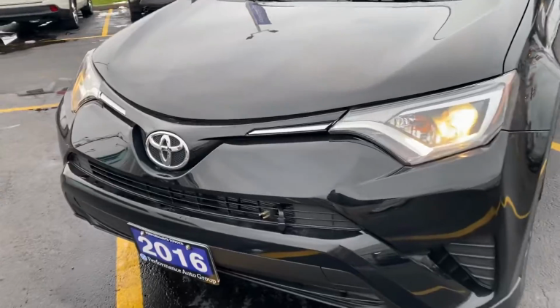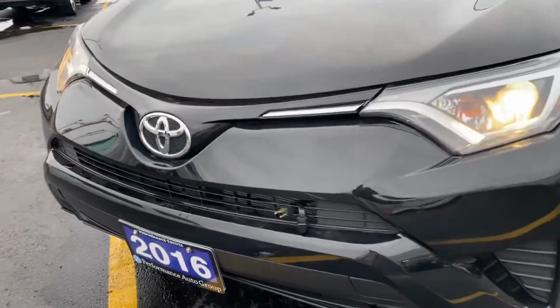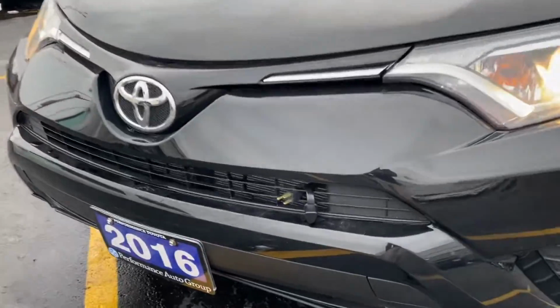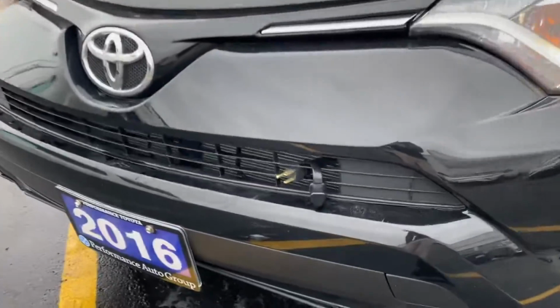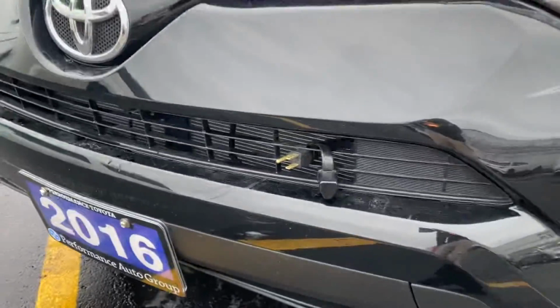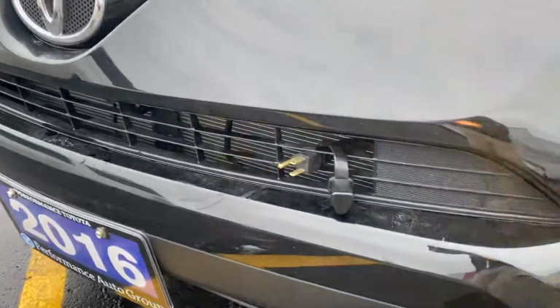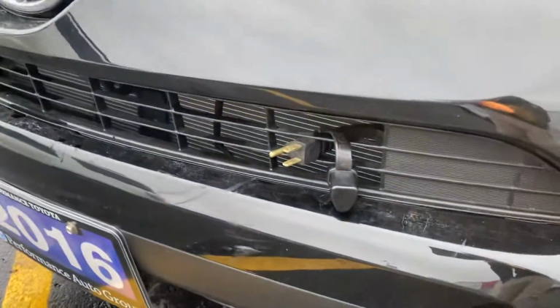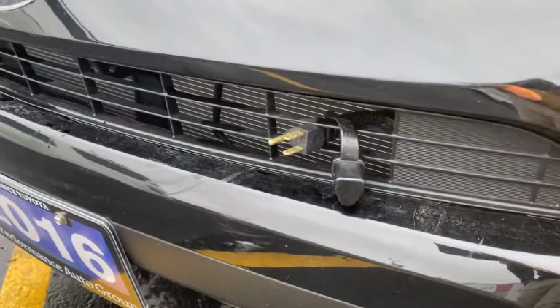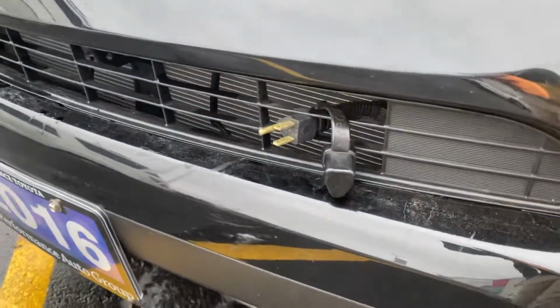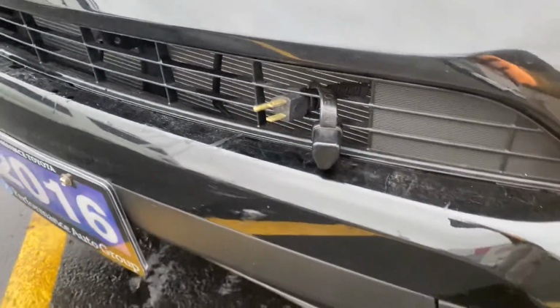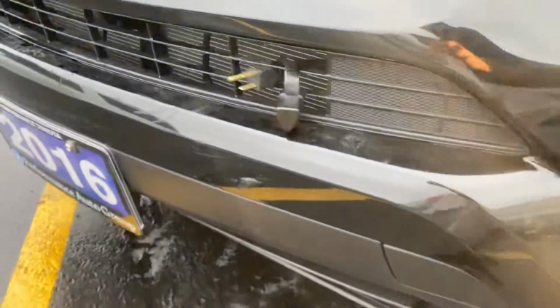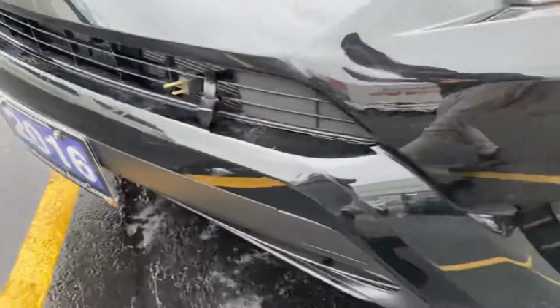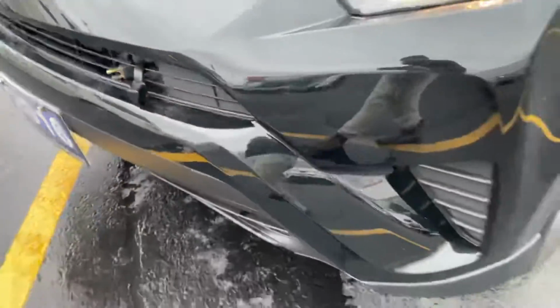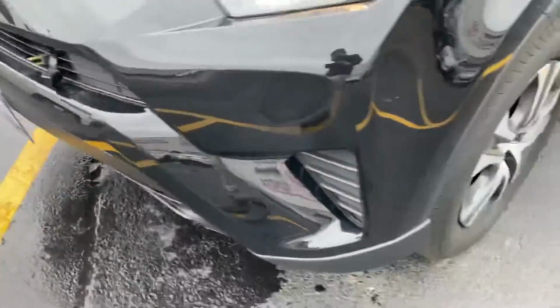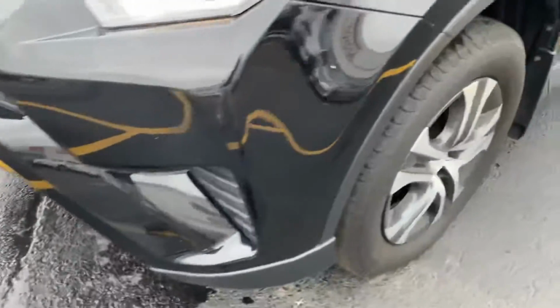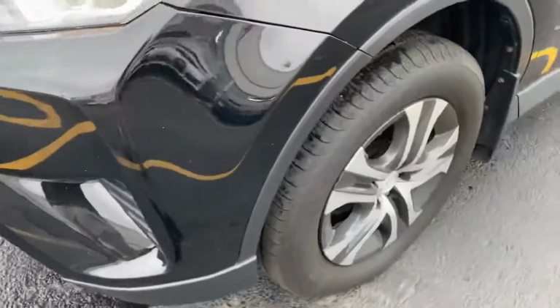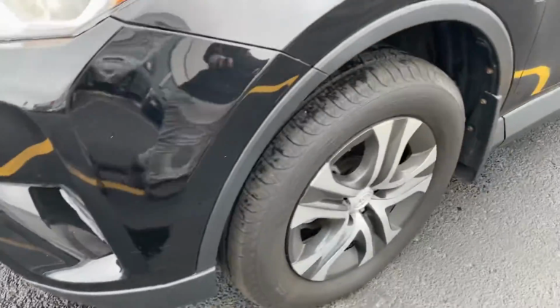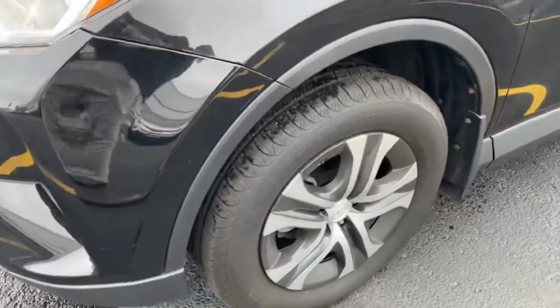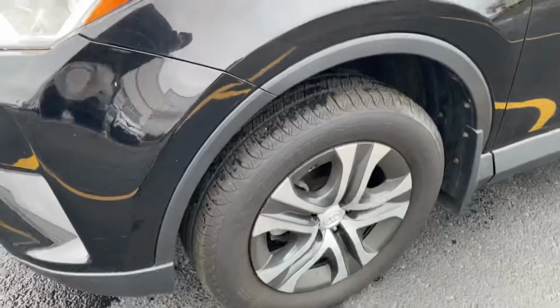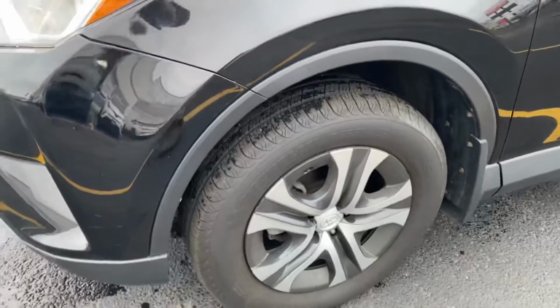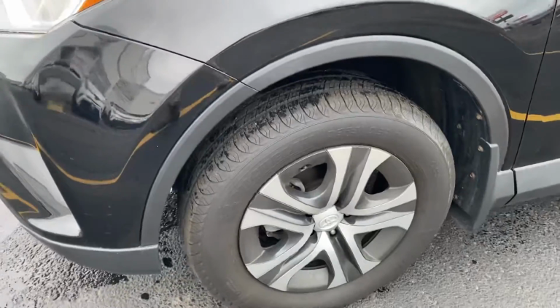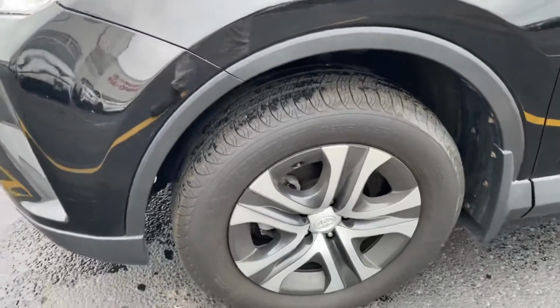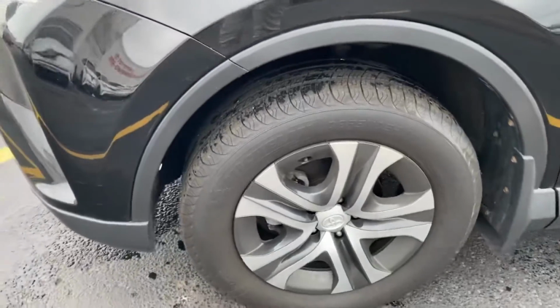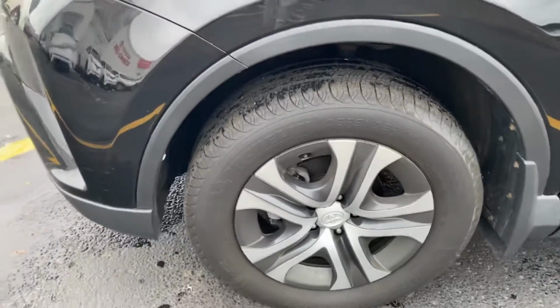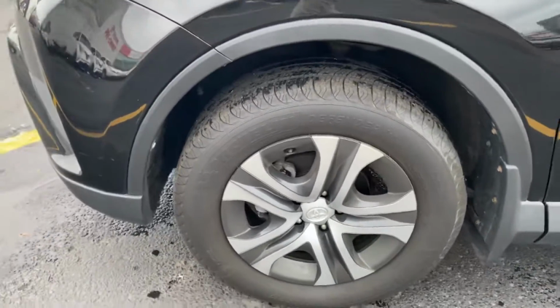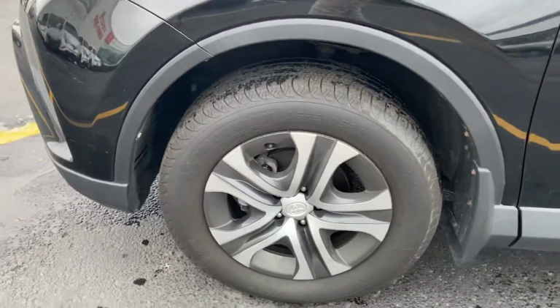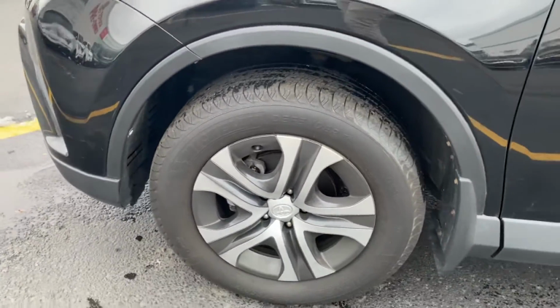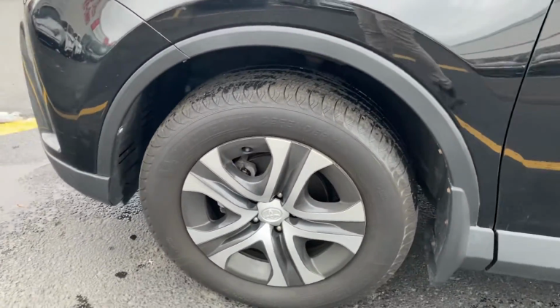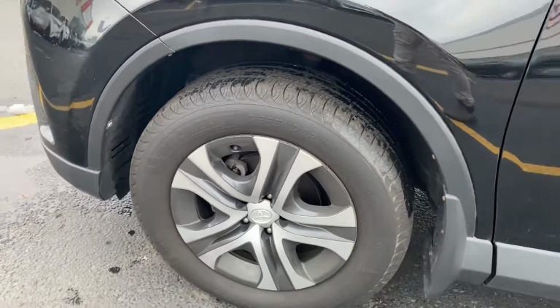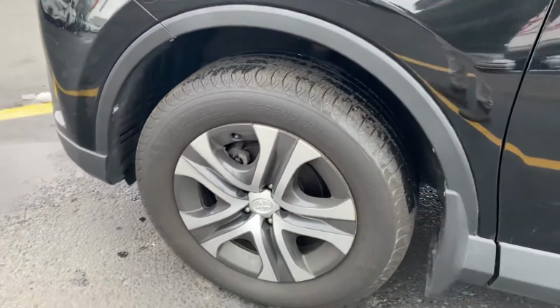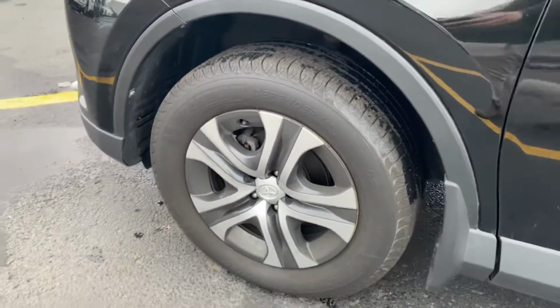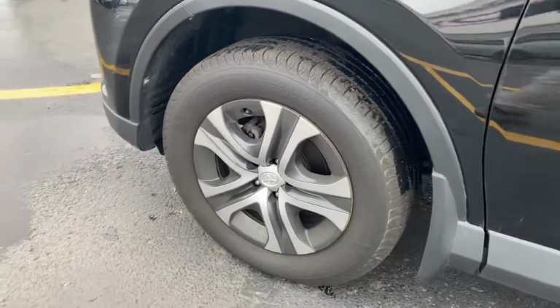The previous owner did install a Toyota block heater, as you can see right there. We're sitting on 17-inch rims — this is a combination of a steel rim with a stylish hubcap.